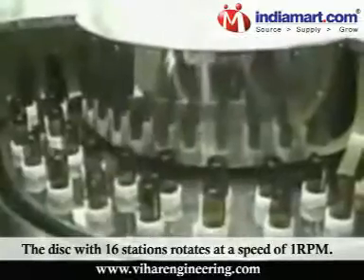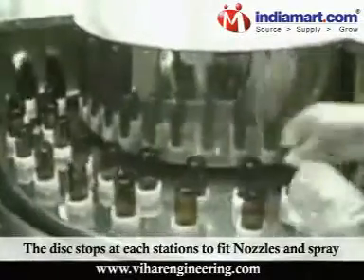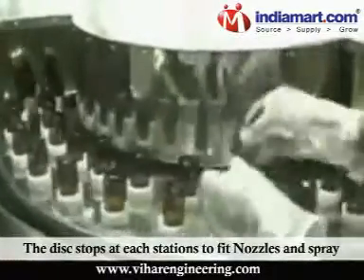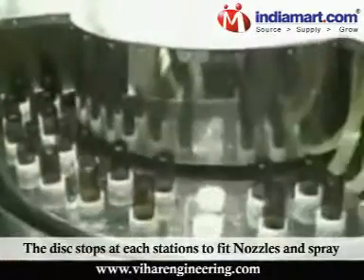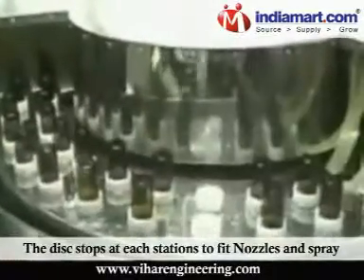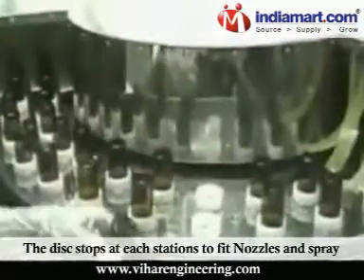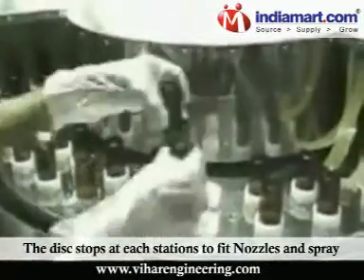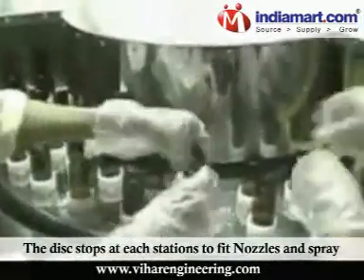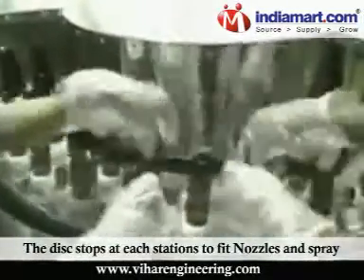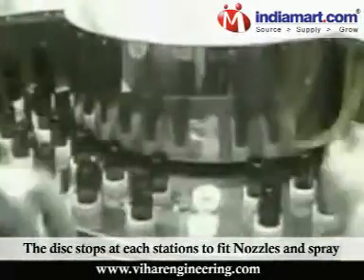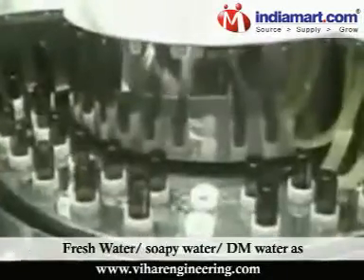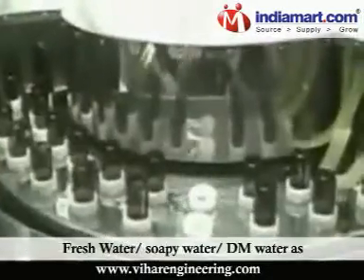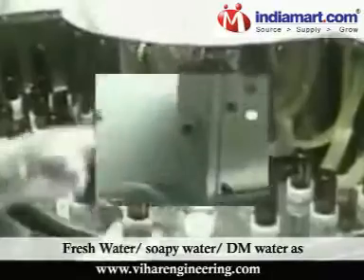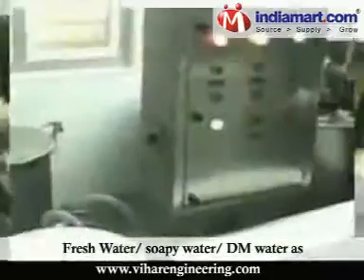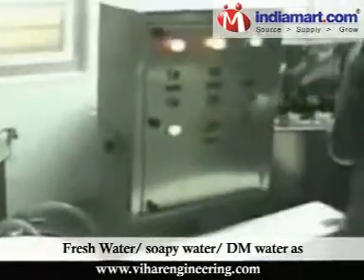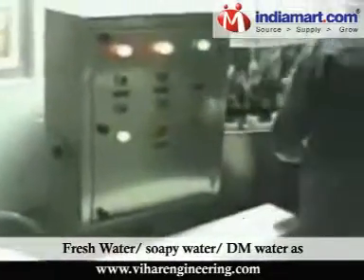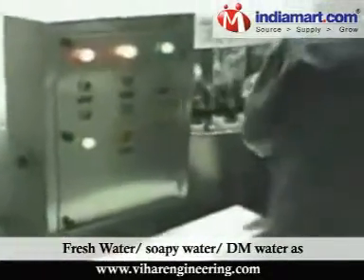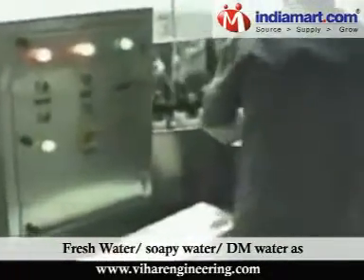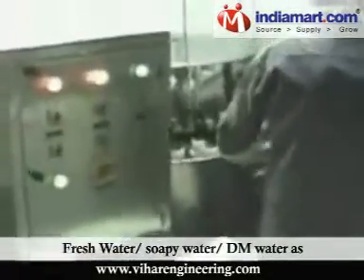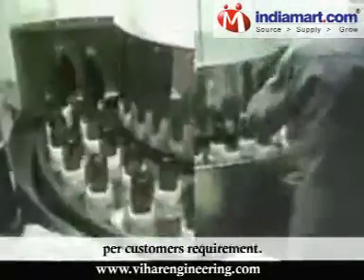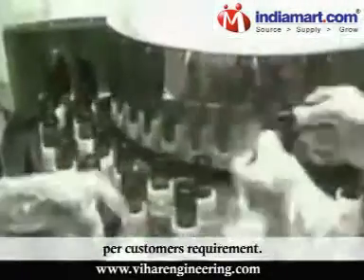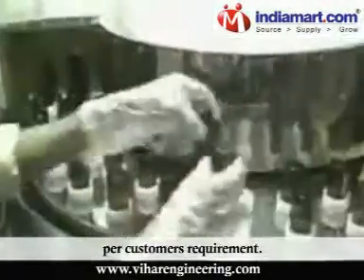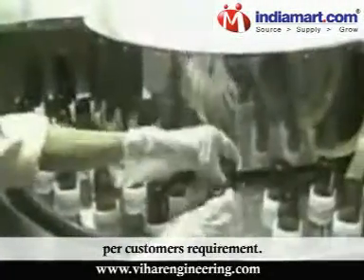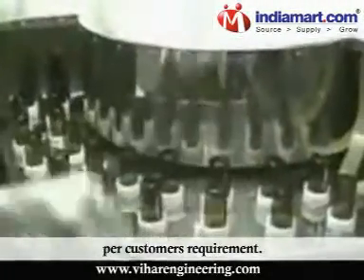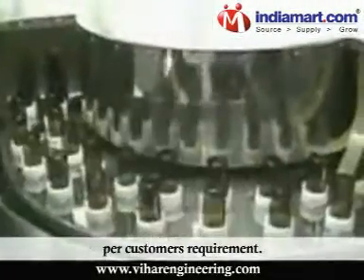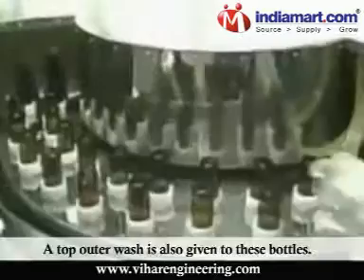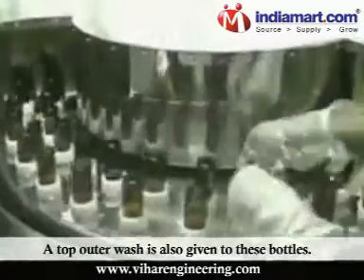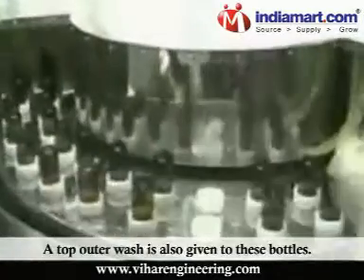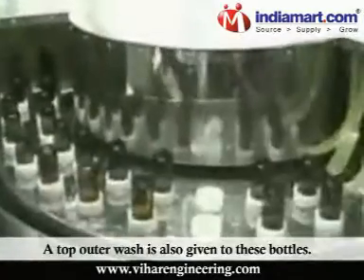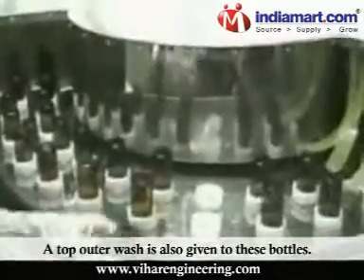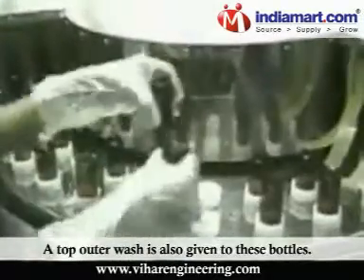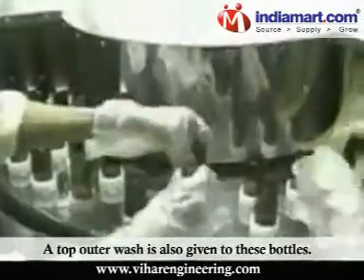The disc stops at each station to fit nozzles and spray fresh water, soapy water, and DM water as per the customer's requirement. A top outer wash is also given to these bottles.